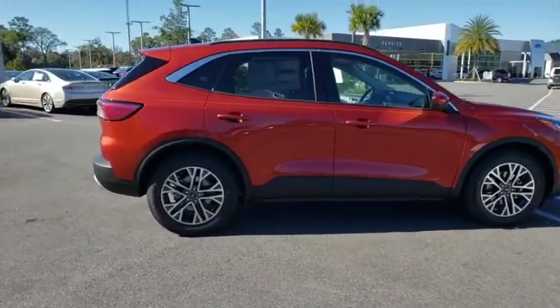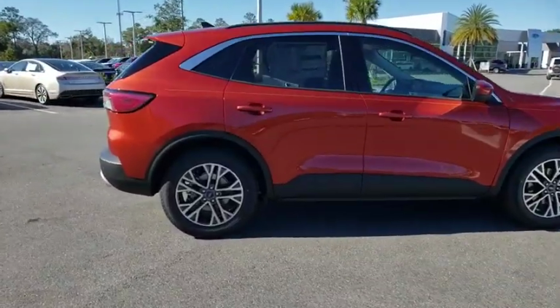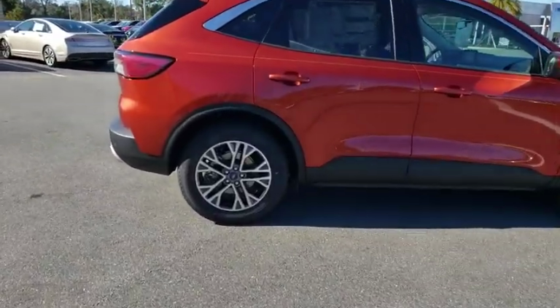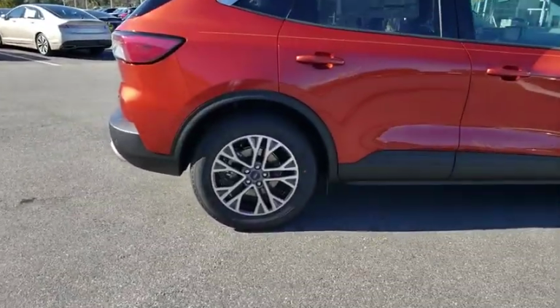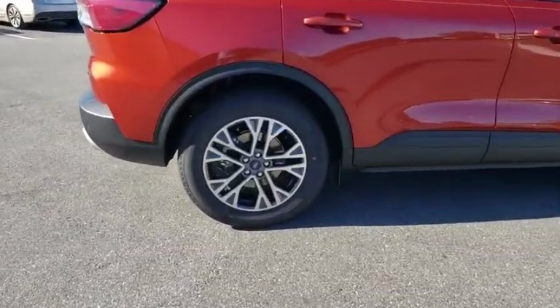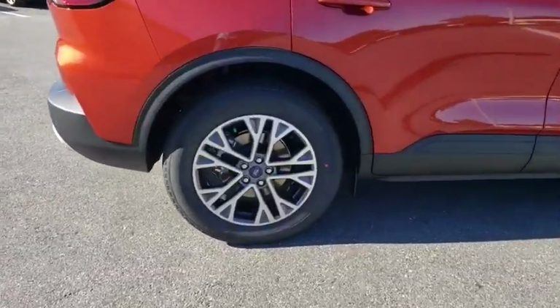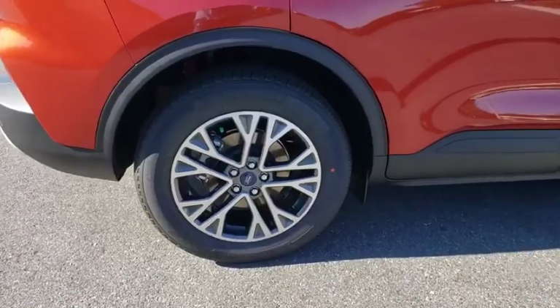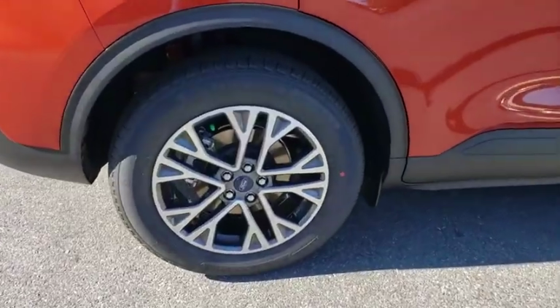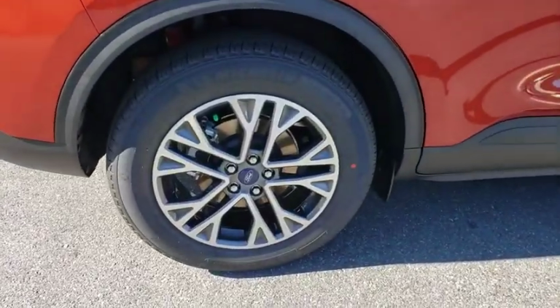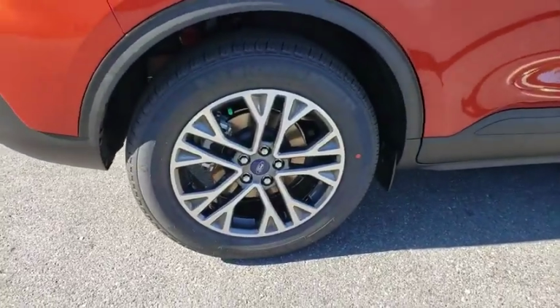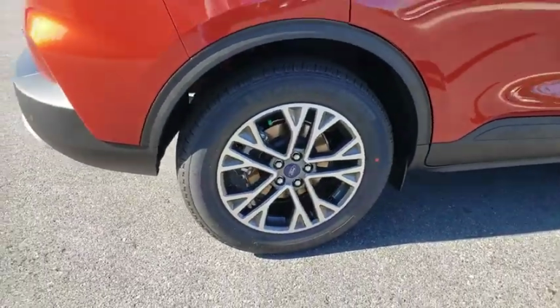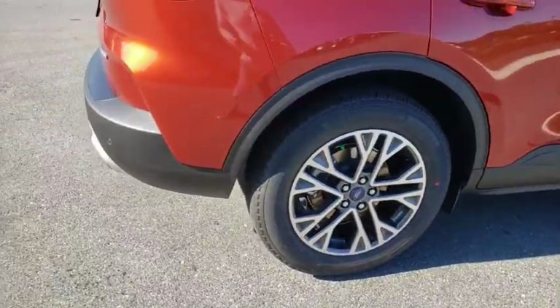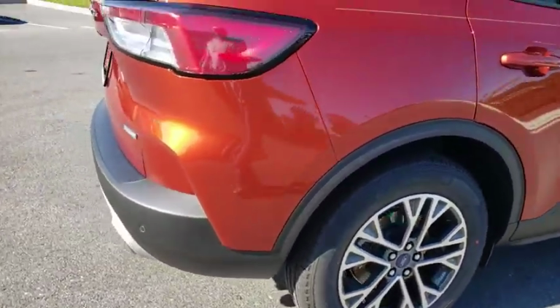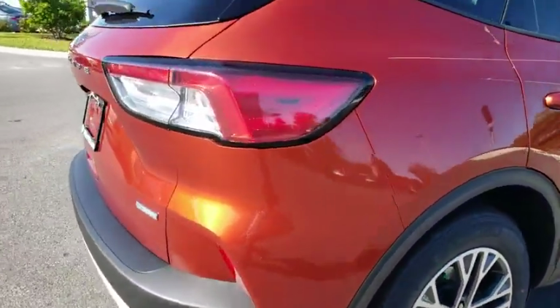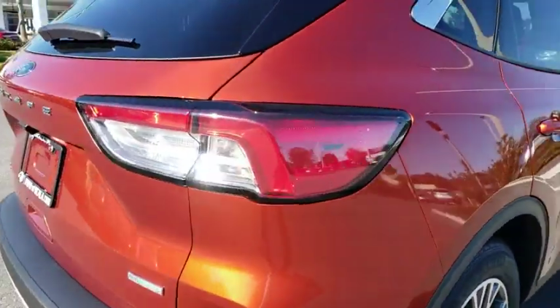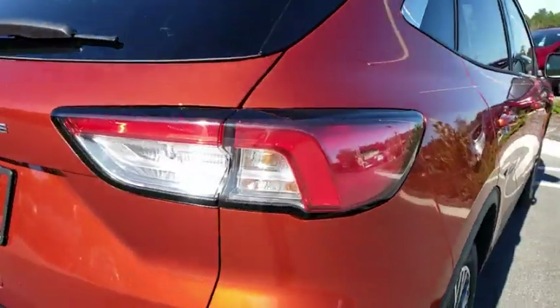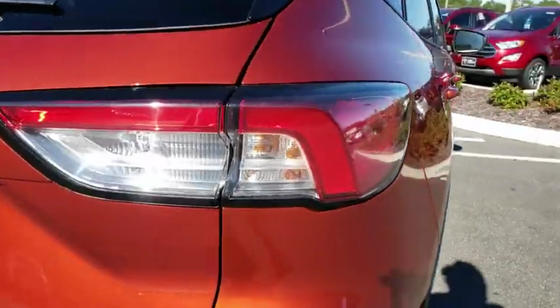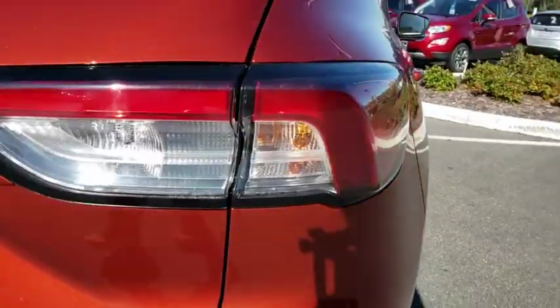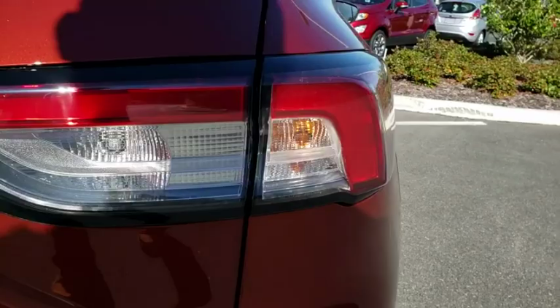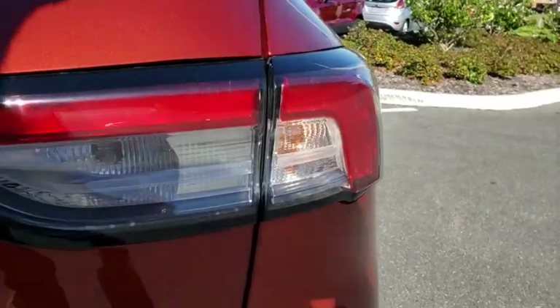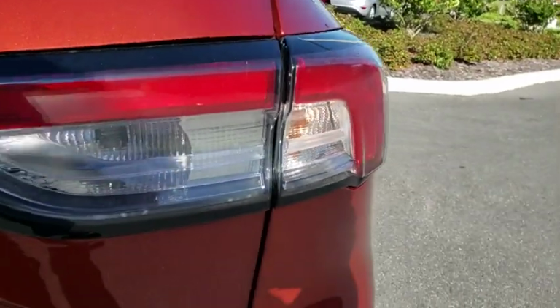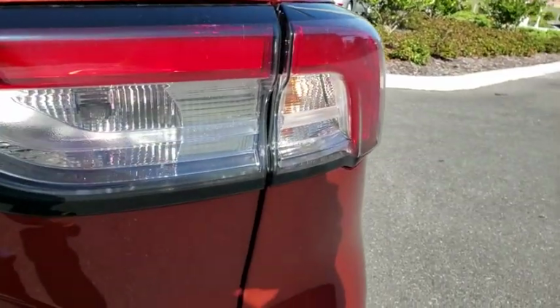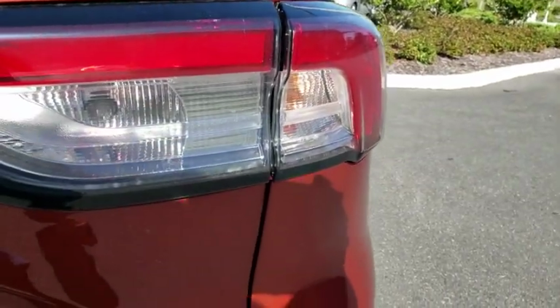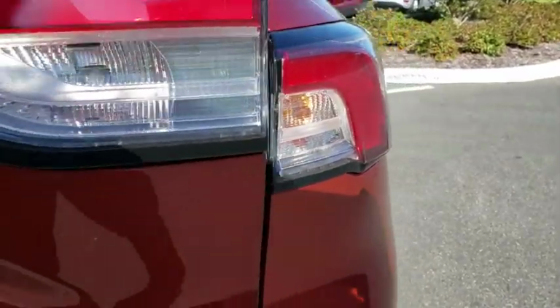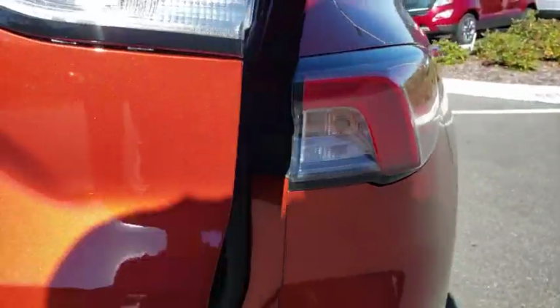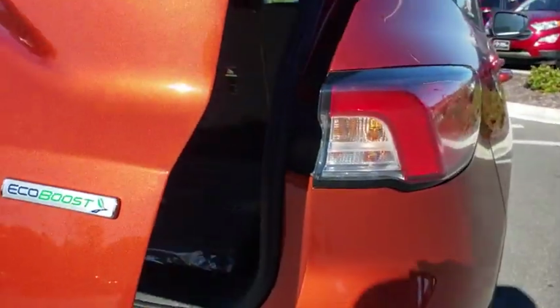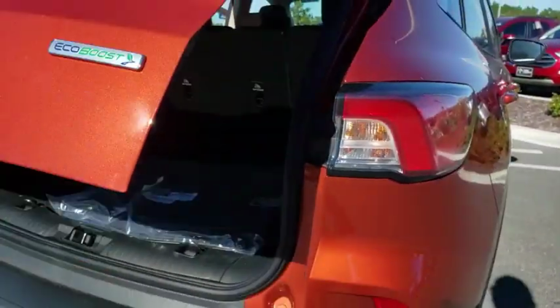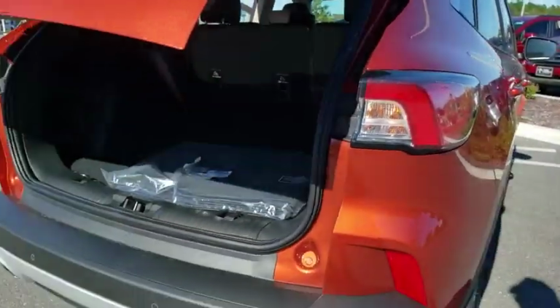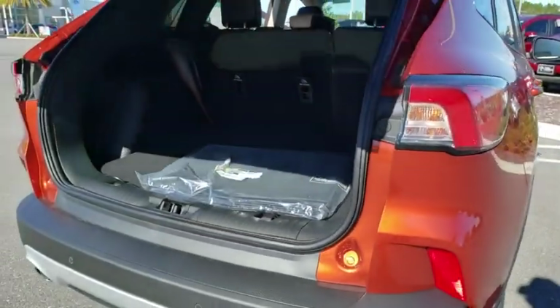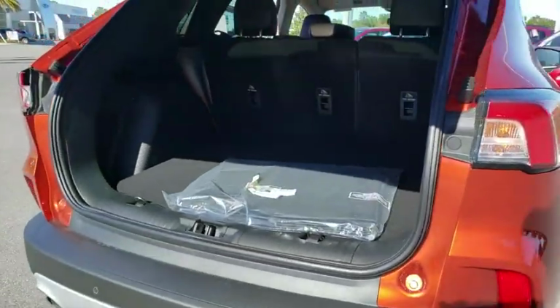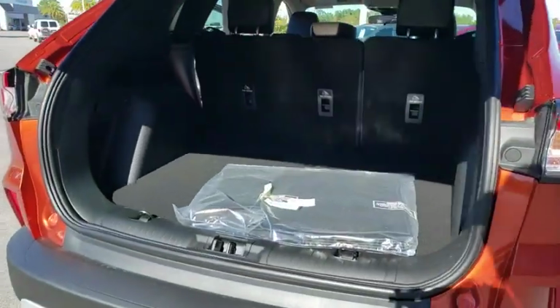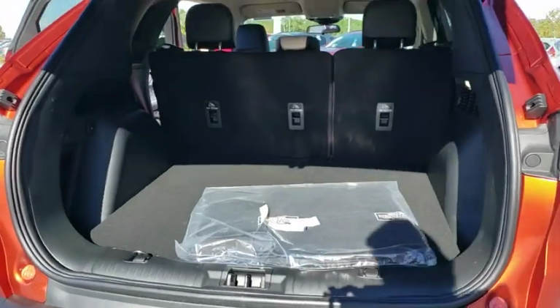Here are some of this vehicle's great options: backup camera, power liftgate, keyless entry, traction control, stability control, lane departure warning, steering wheel audio controls, anti-lock braking system, remote engine start.